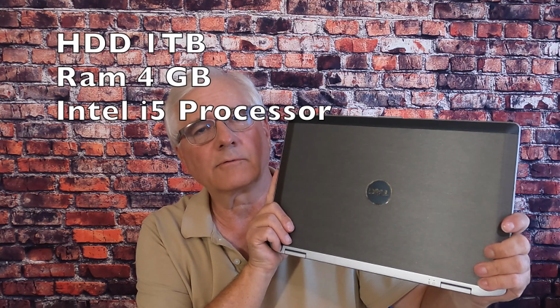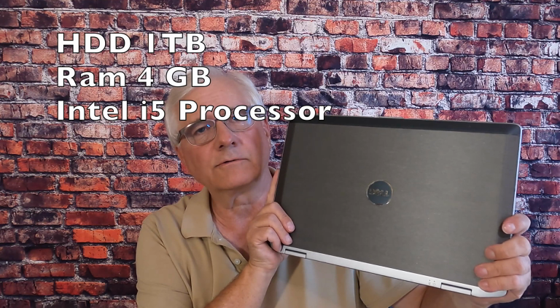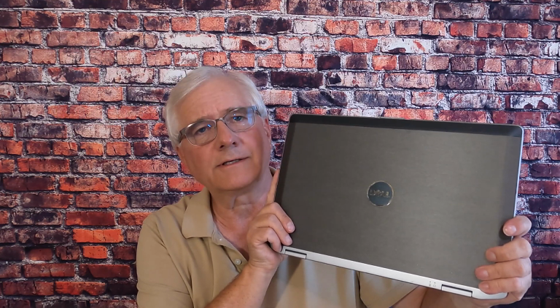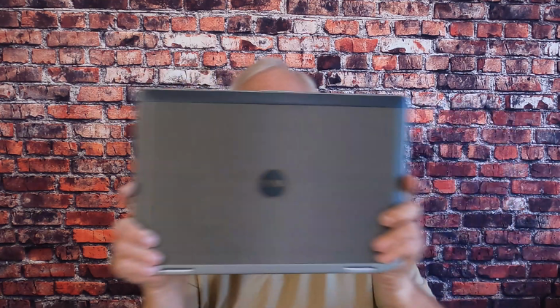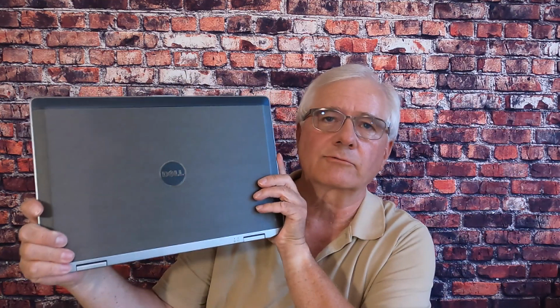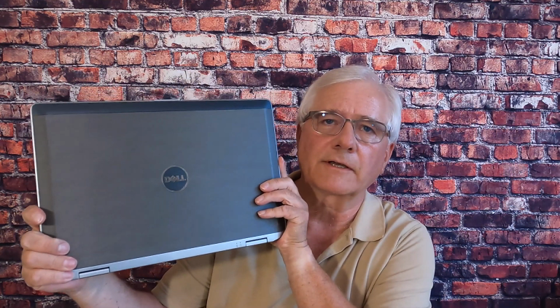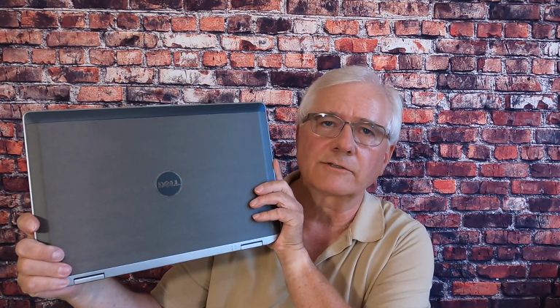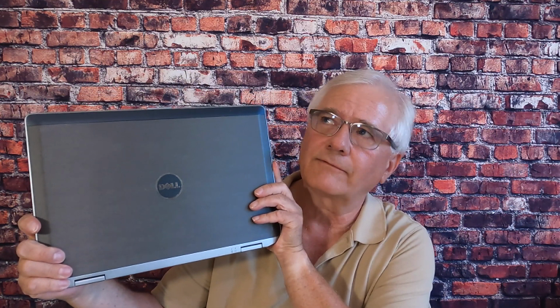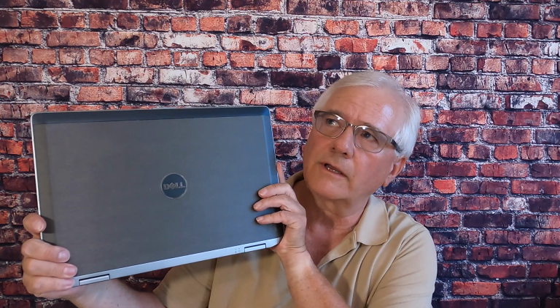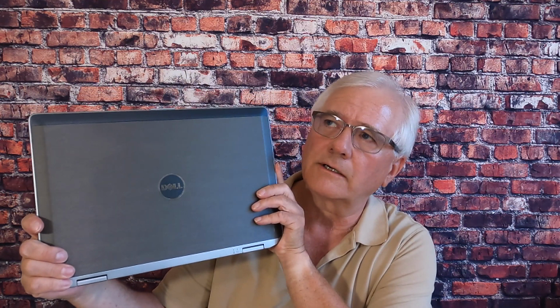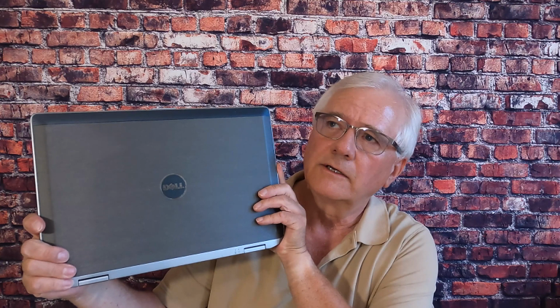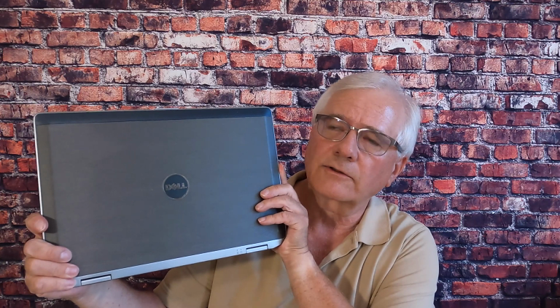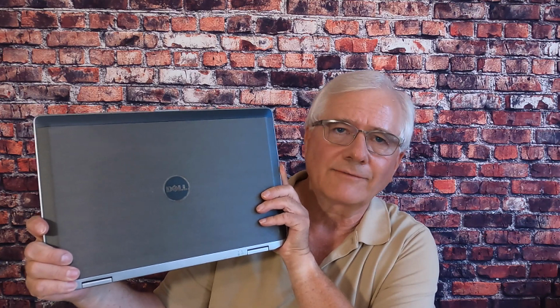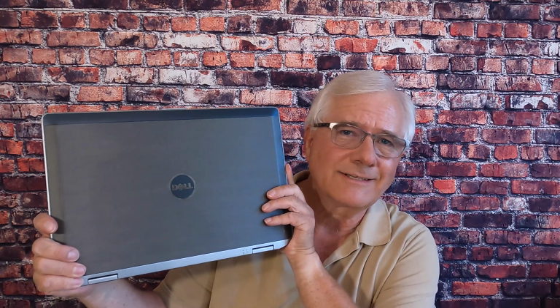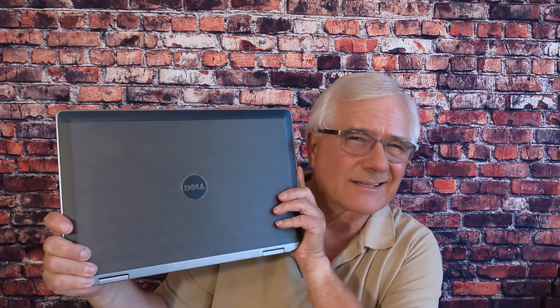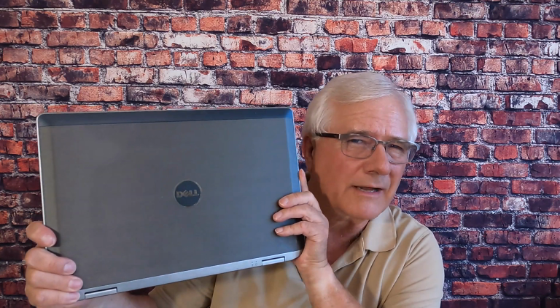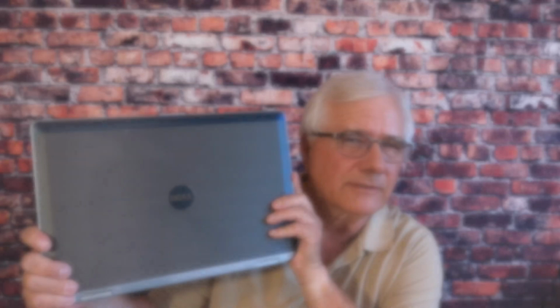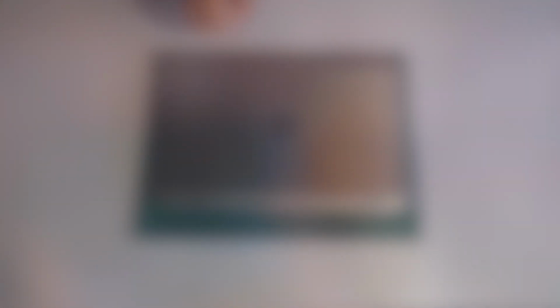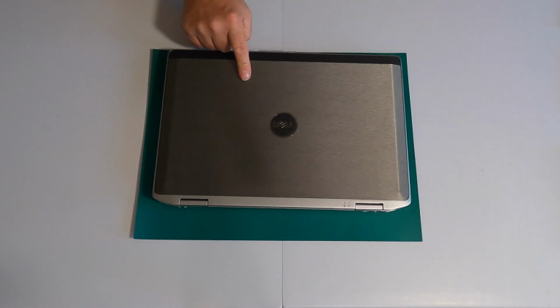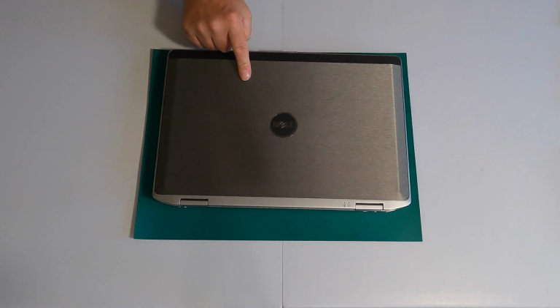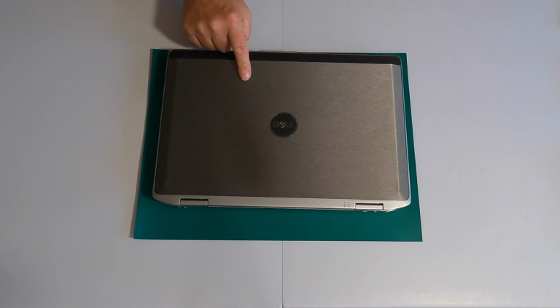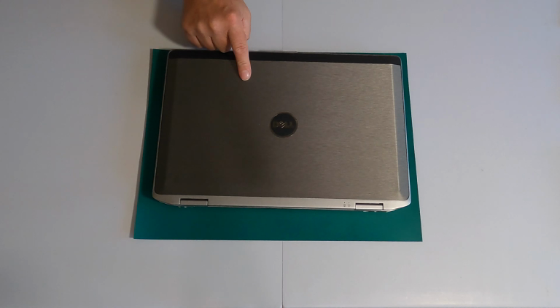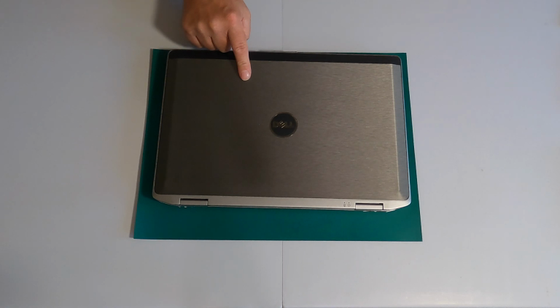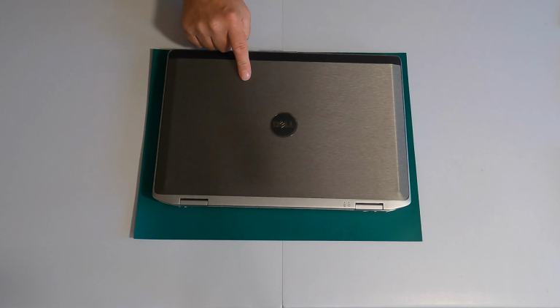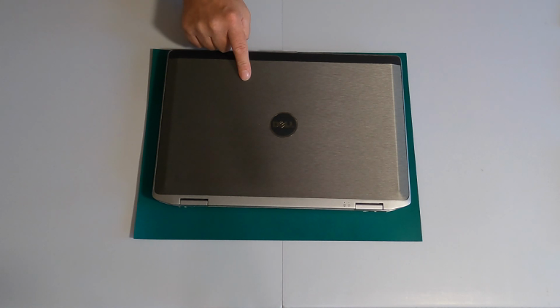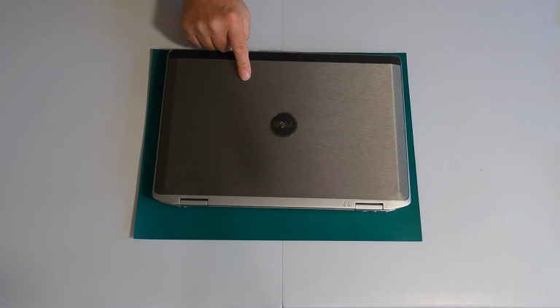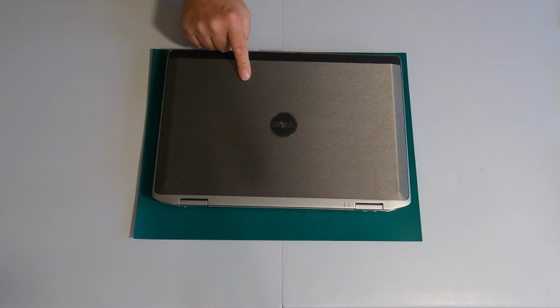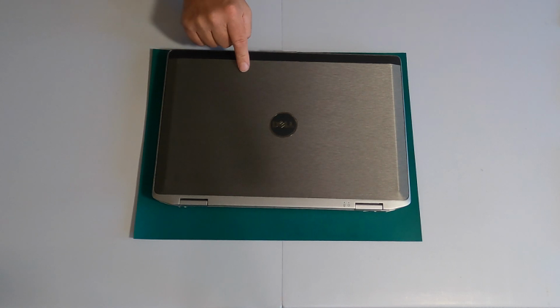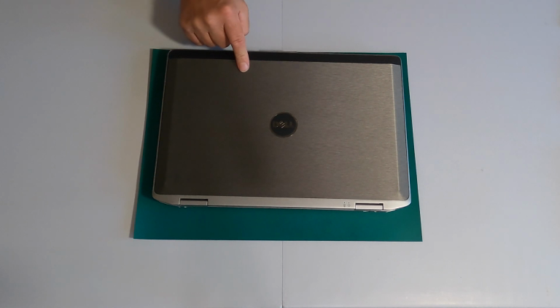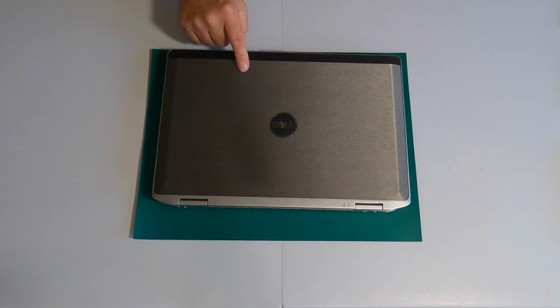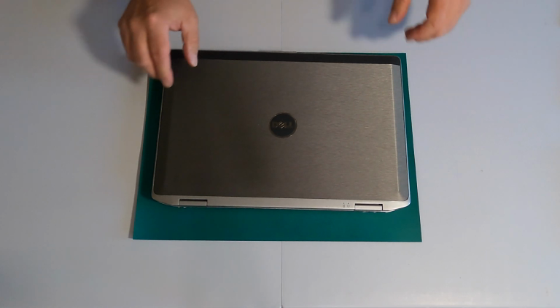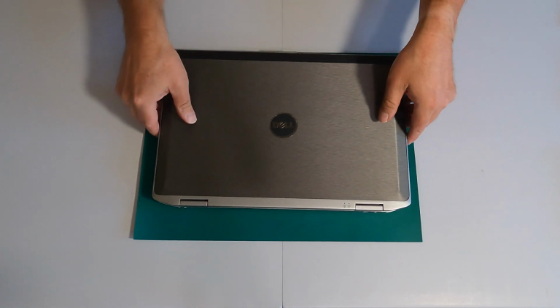What I want to do now is swap out that hard disk drive for a solid state drive and just see if I can add a little more bite to this thing. Swapping out the hard disk drive with a solid state drive on this device is a pretty simple project.